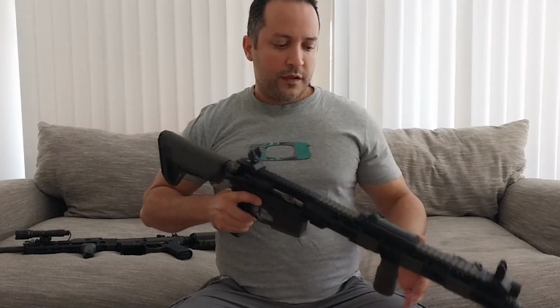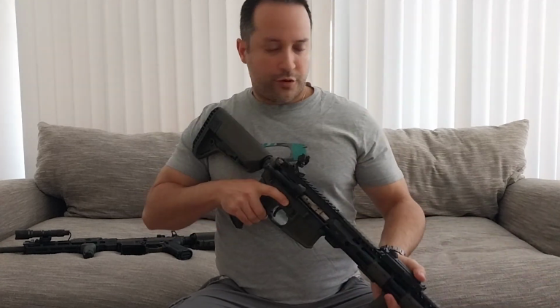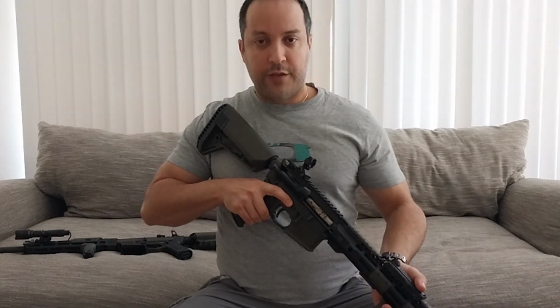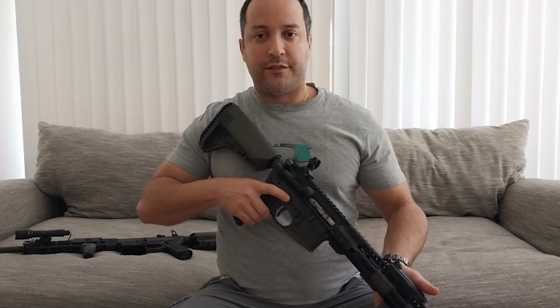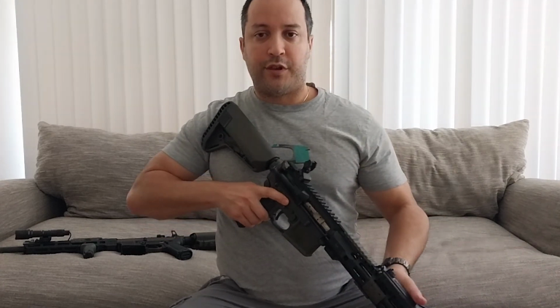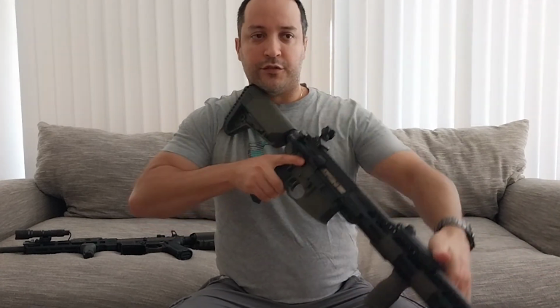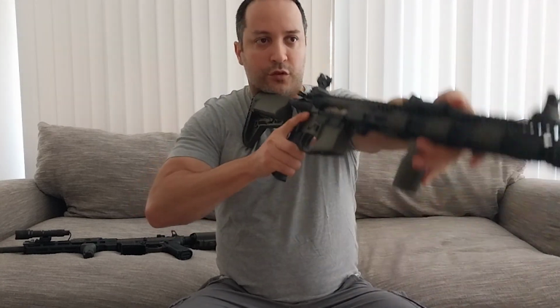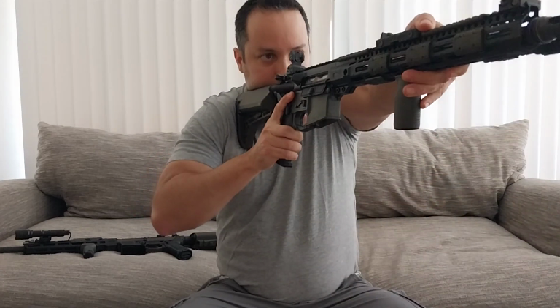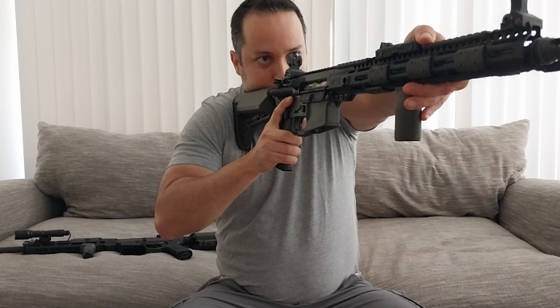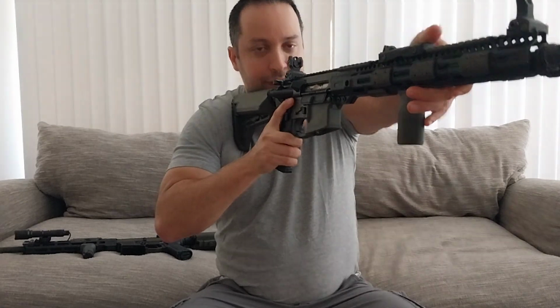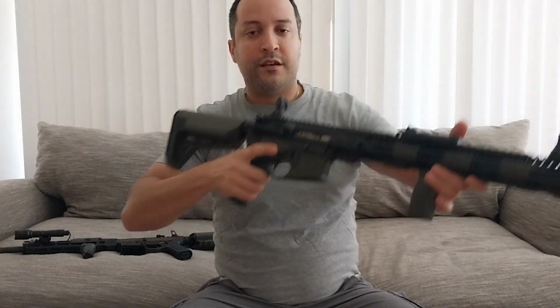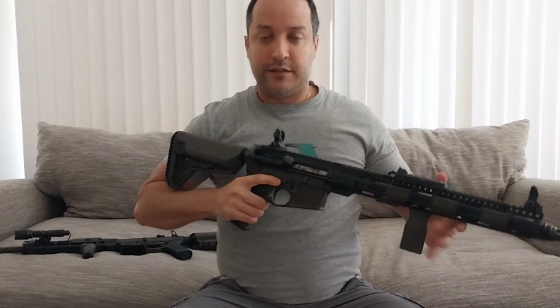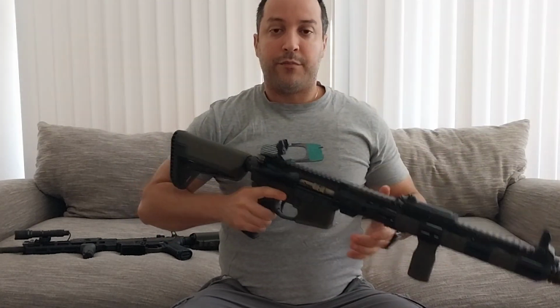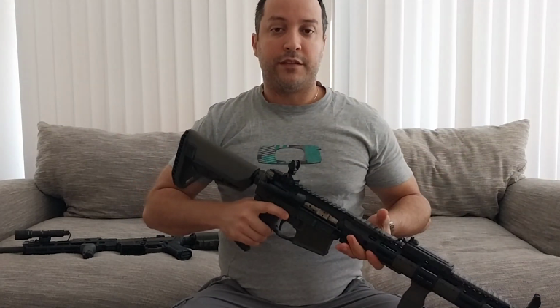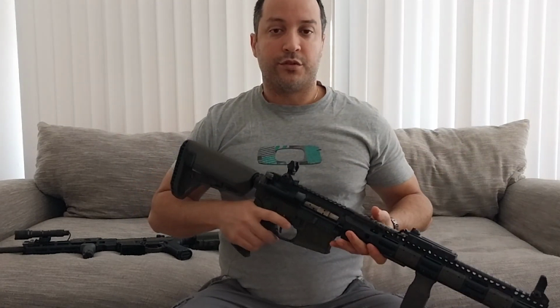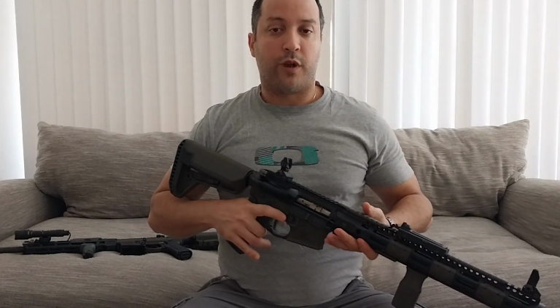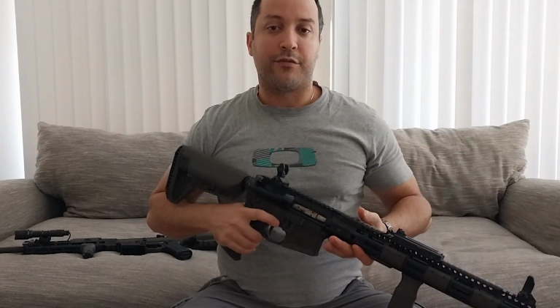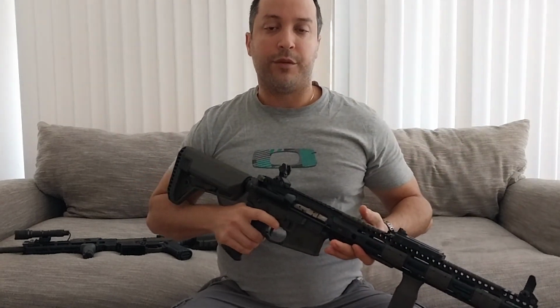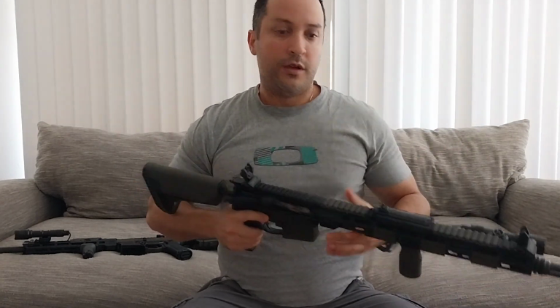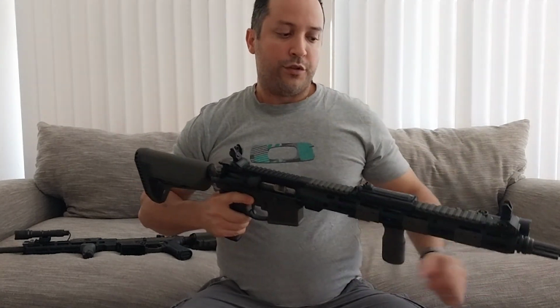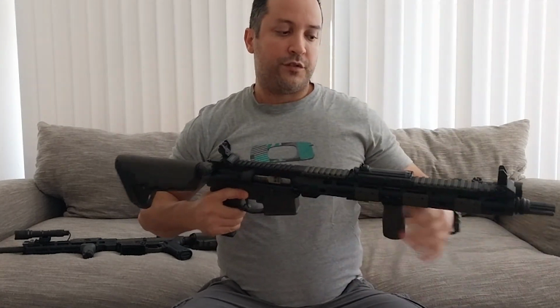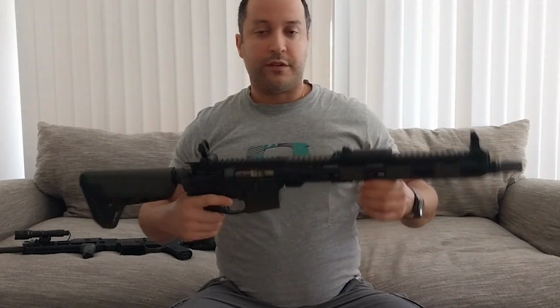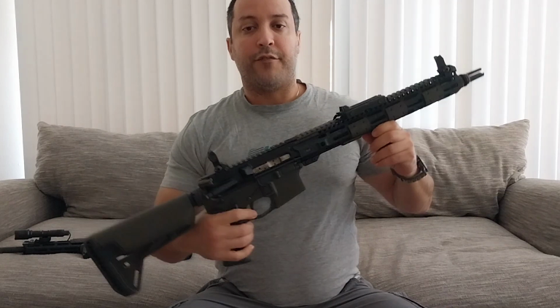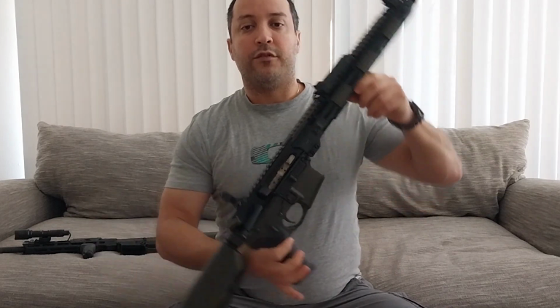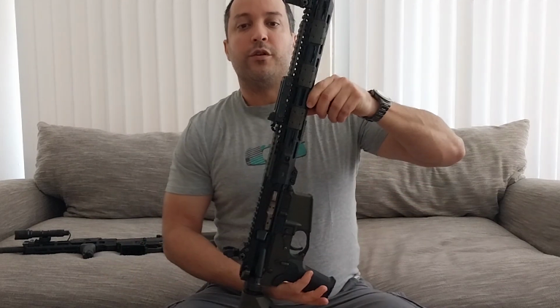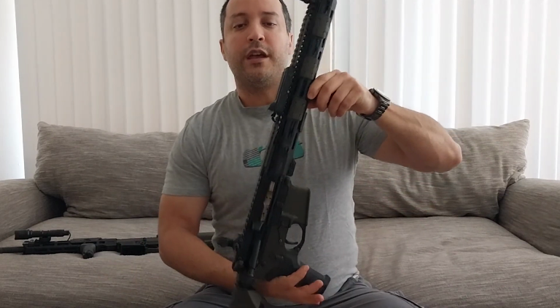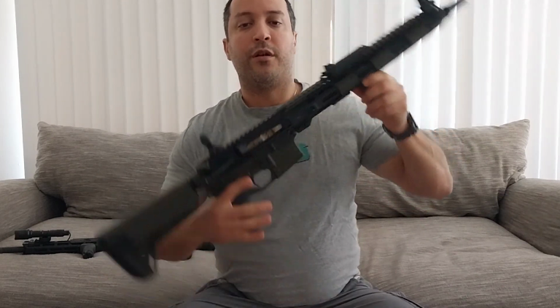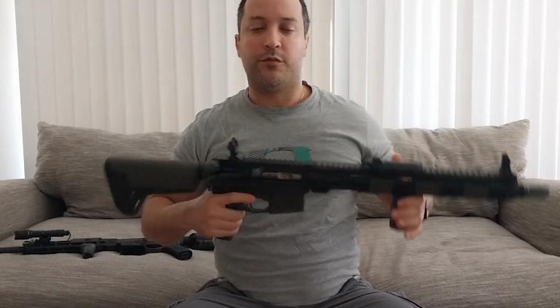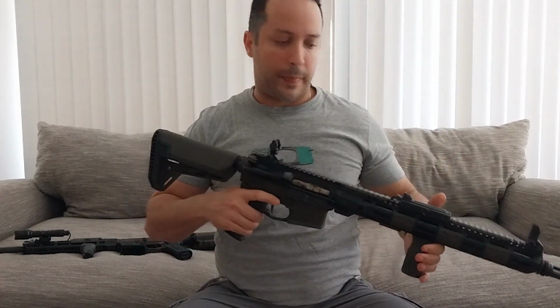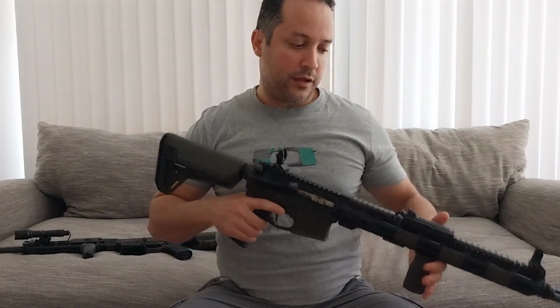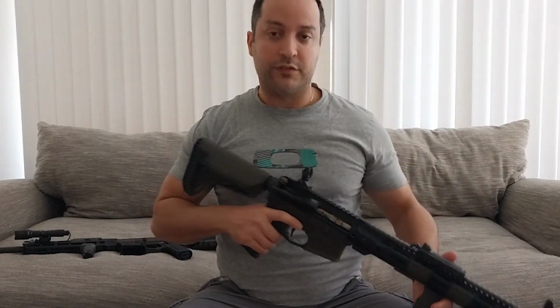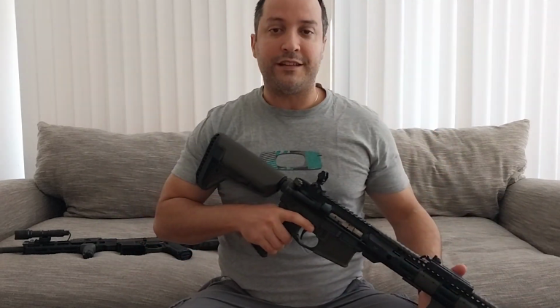In order to stabilize the weapon, they are trained to use the so-called C-clamp, and yes, the C-clamp does make your shots more accurate. However, when you're using it with civilian rifles — longer, heavier — it will induce fatigue.